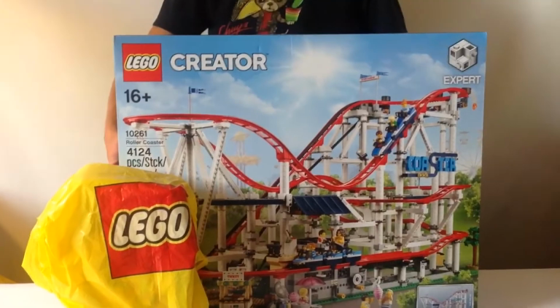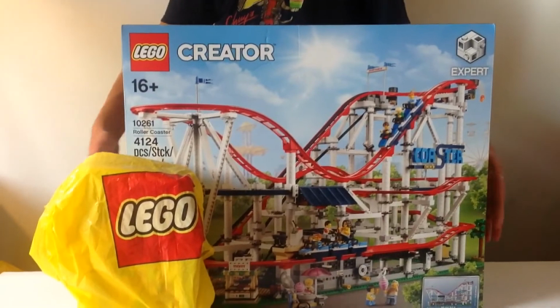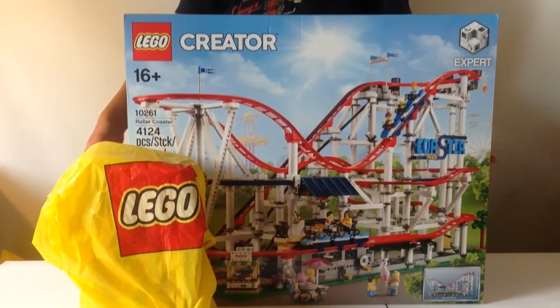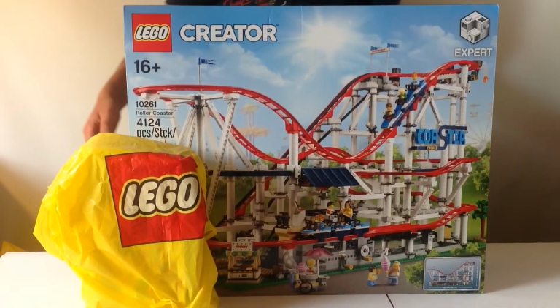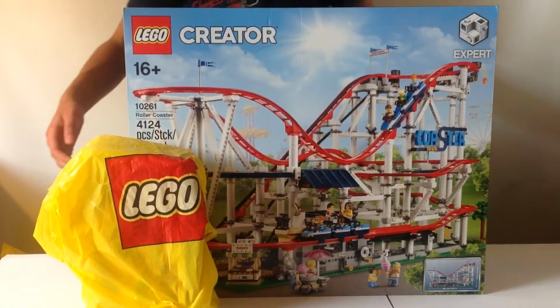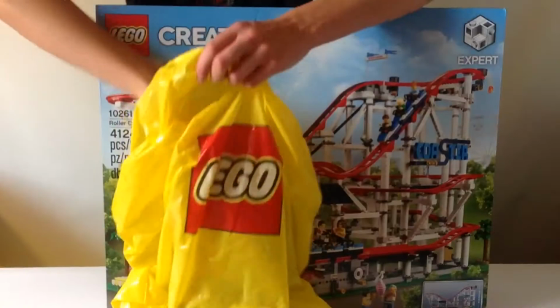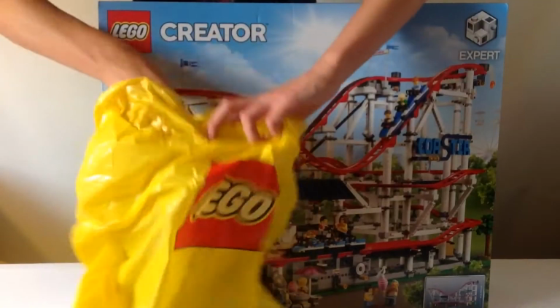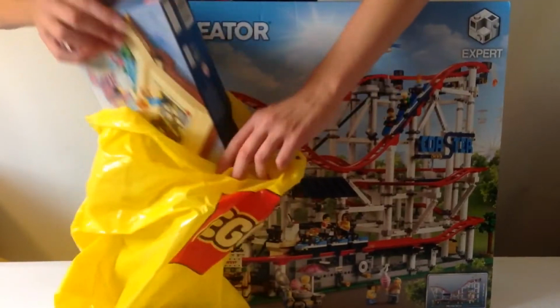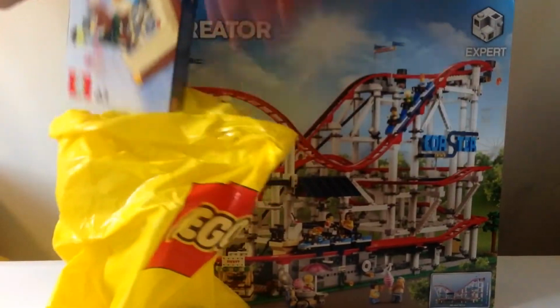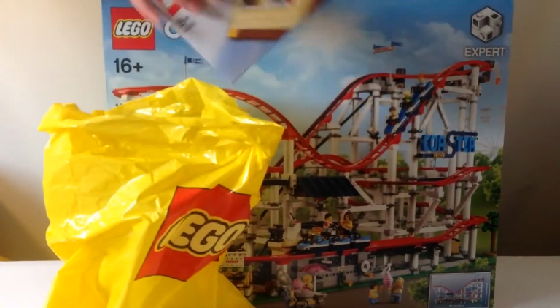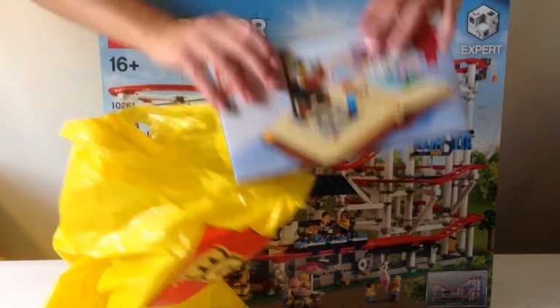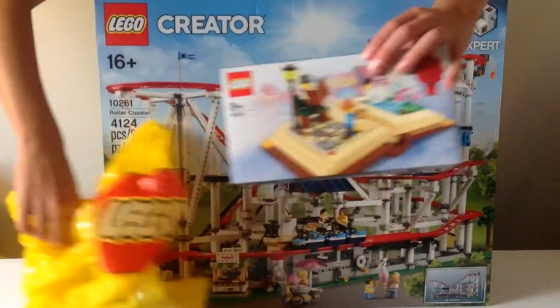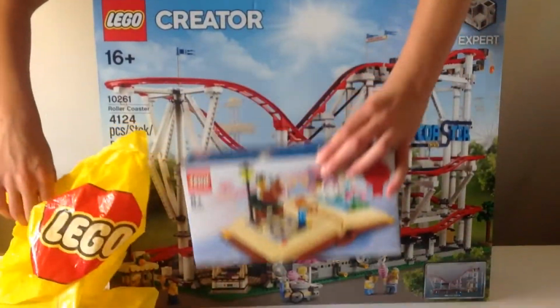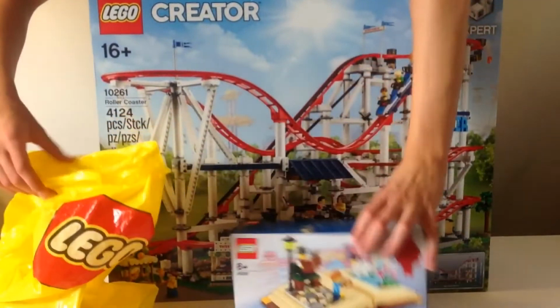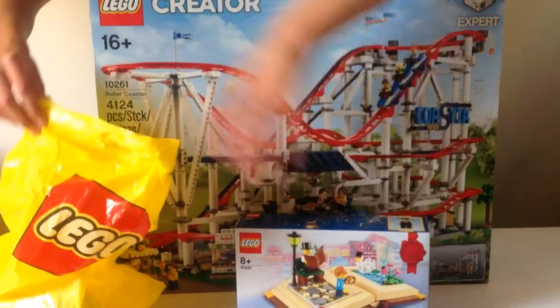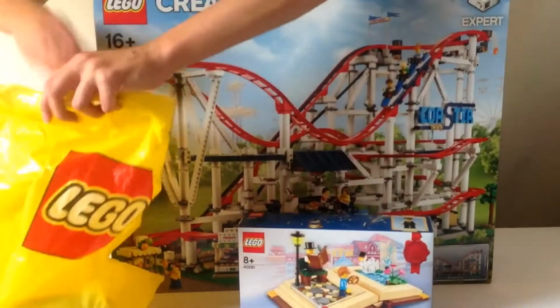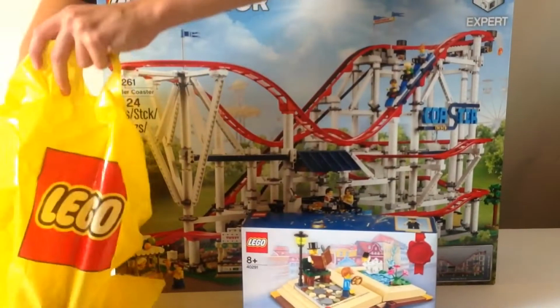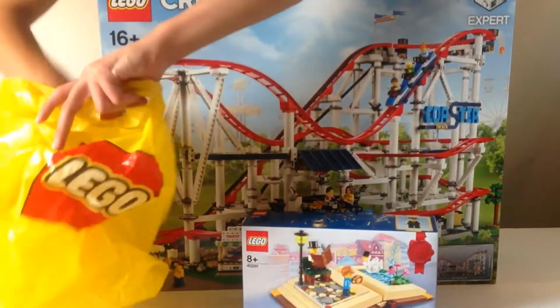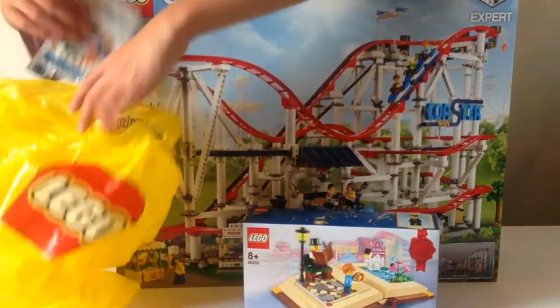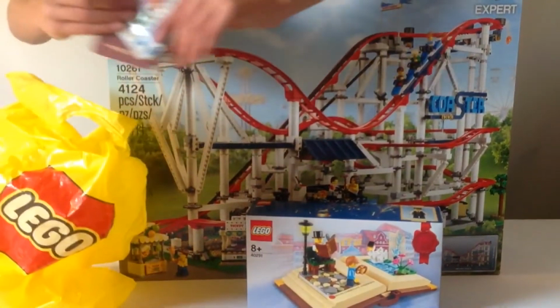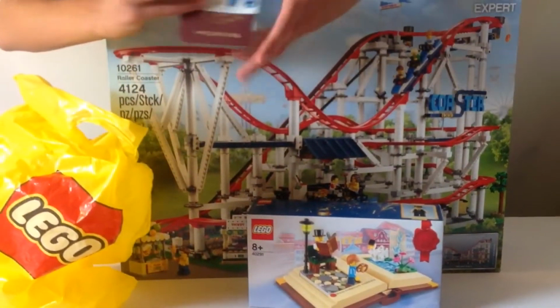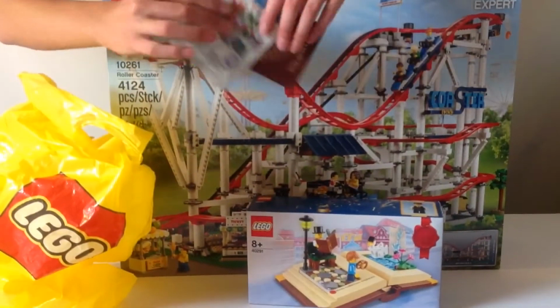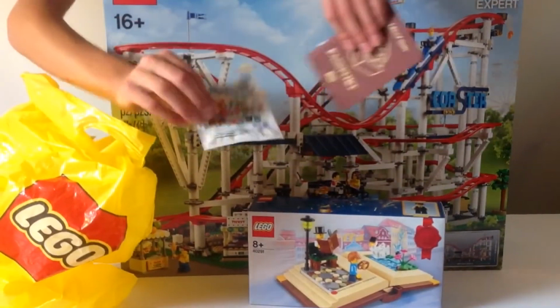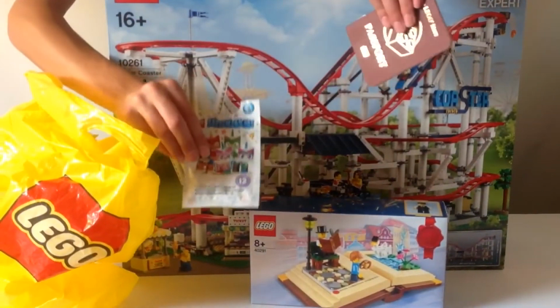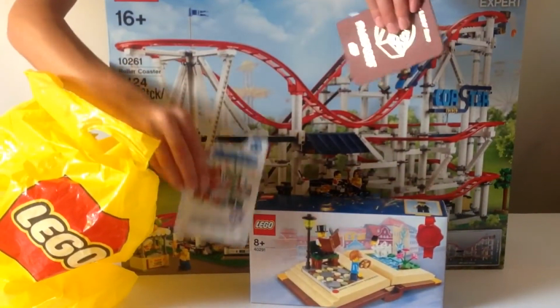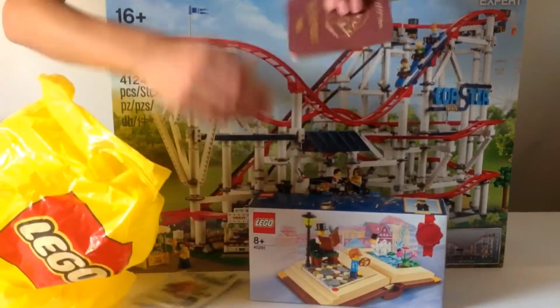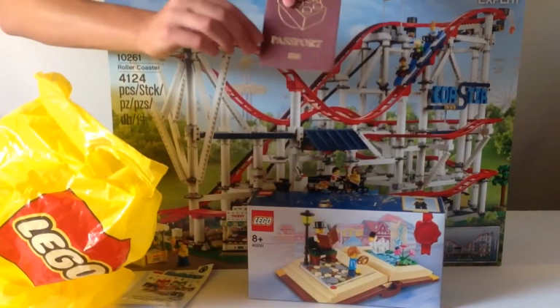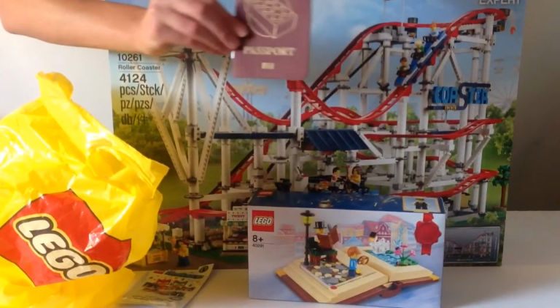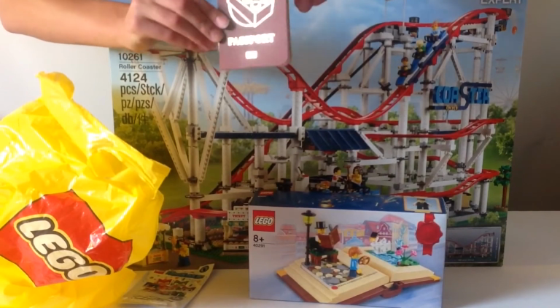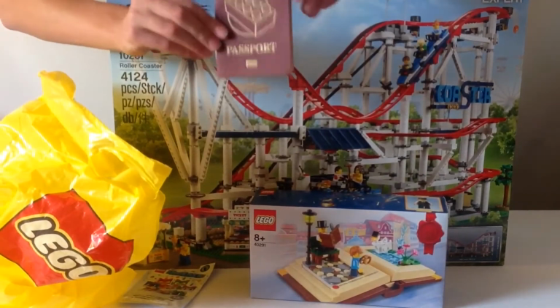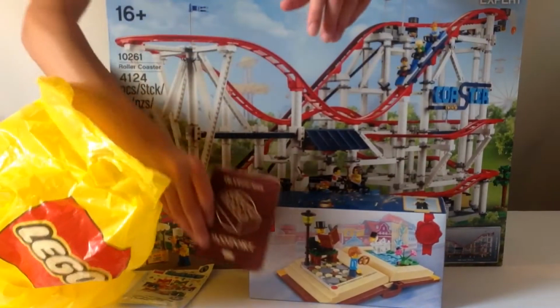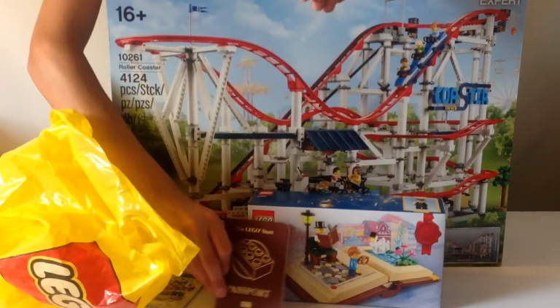I had to buy this set, it is such a cool set. I also got this really awesome LEGO book as a freebie, which is really awesome. I also purchased this Unikitty Polybag, and got this really awesome free LEGO Passport.